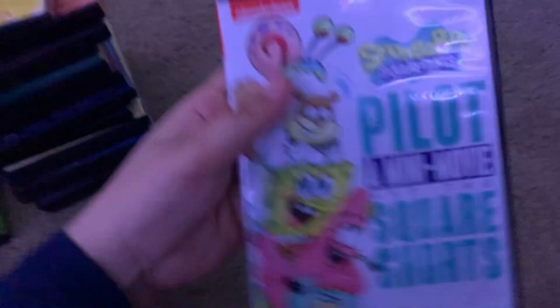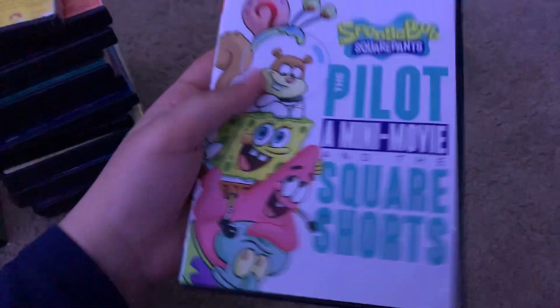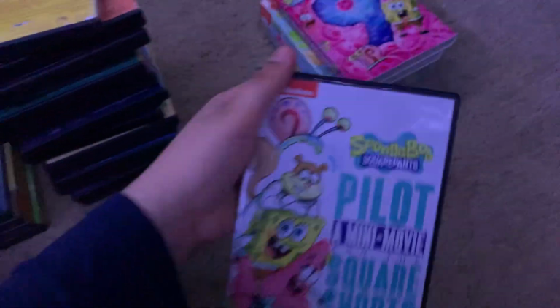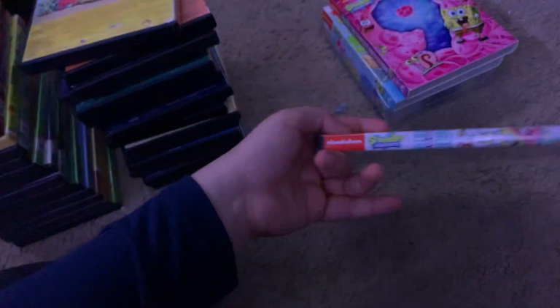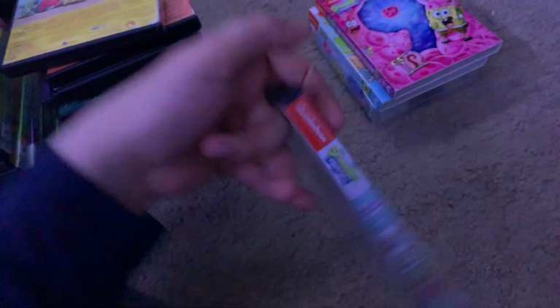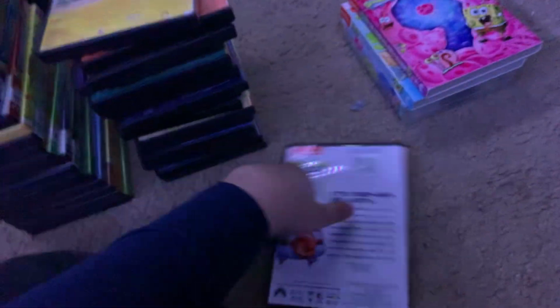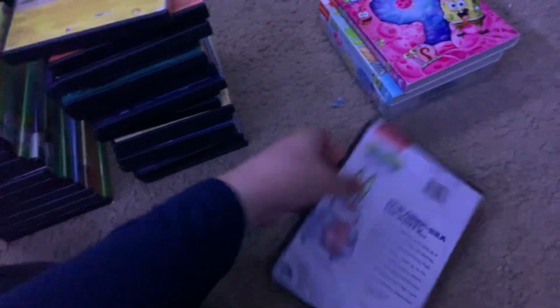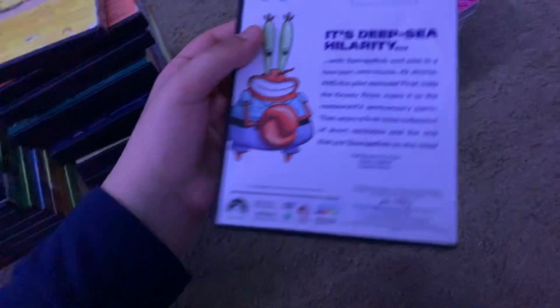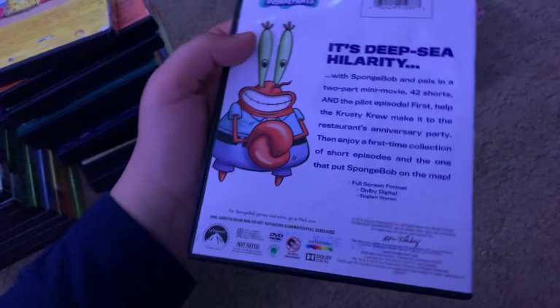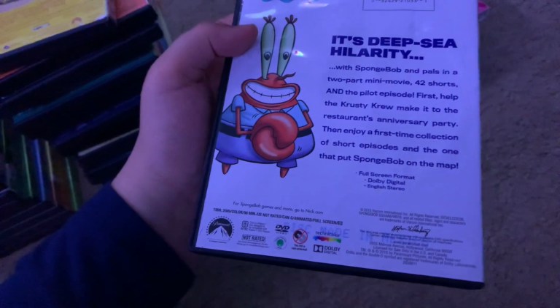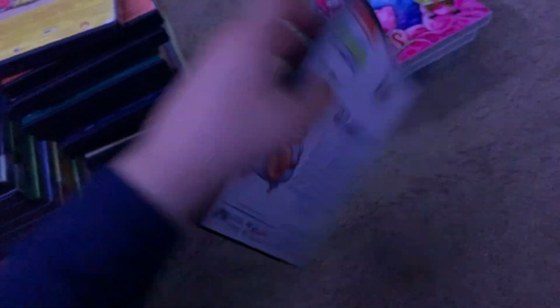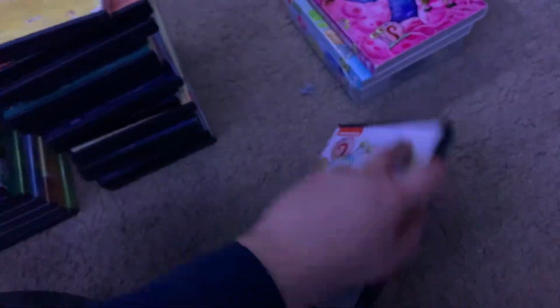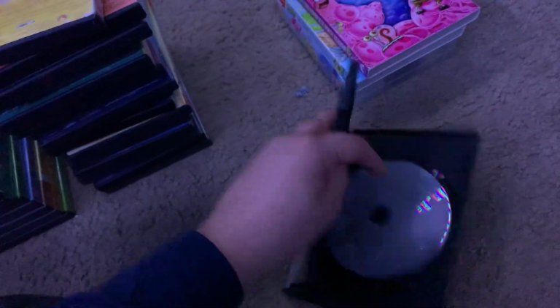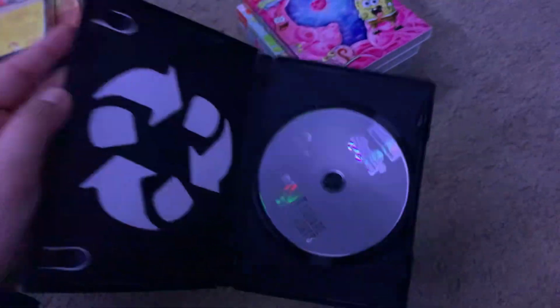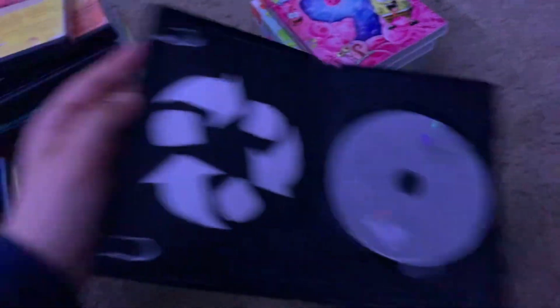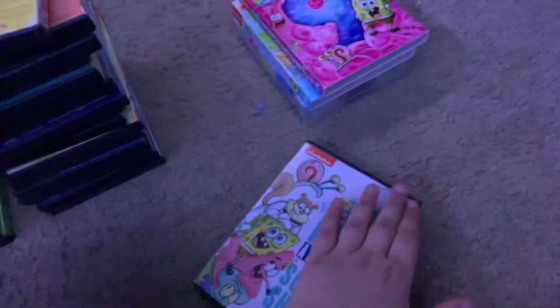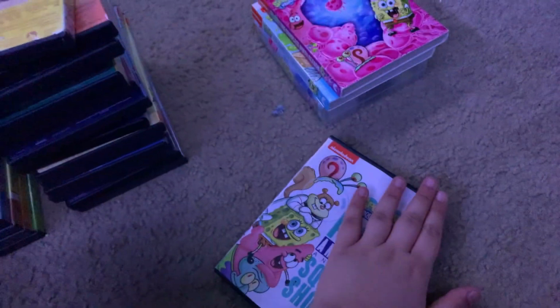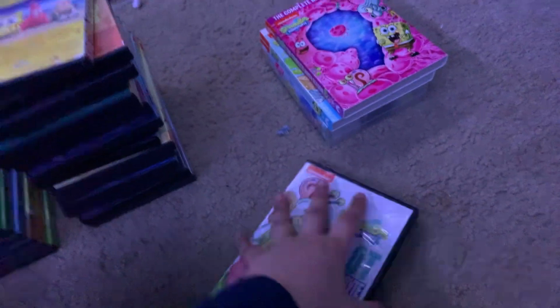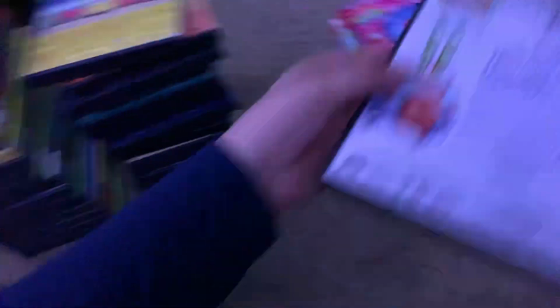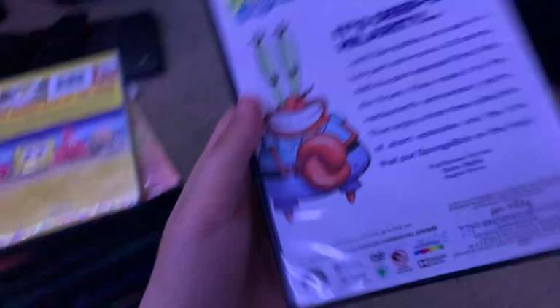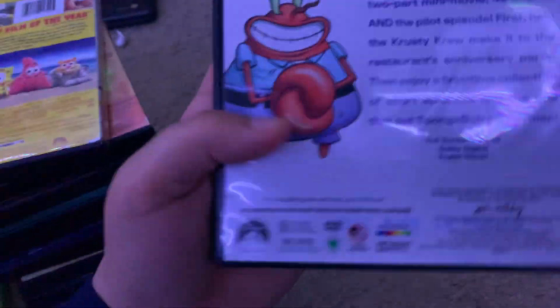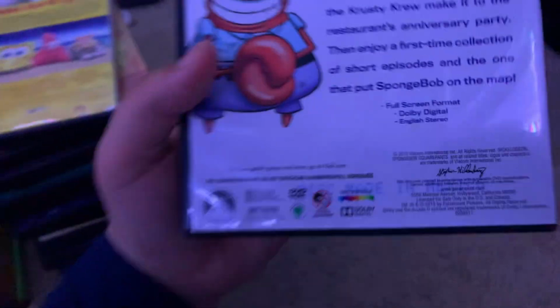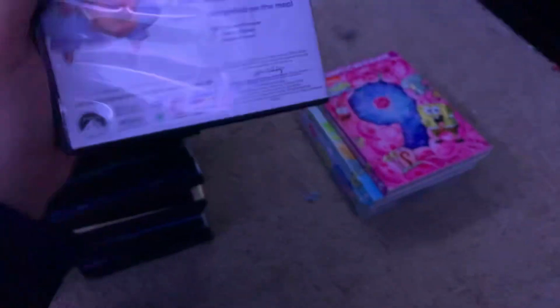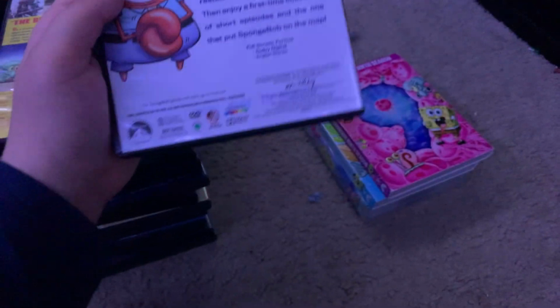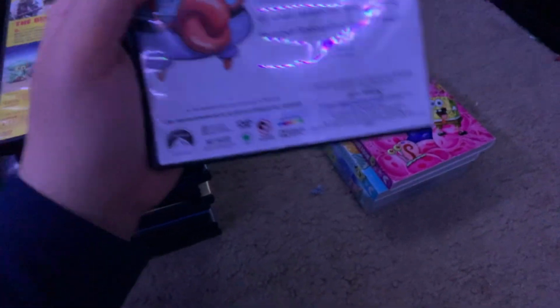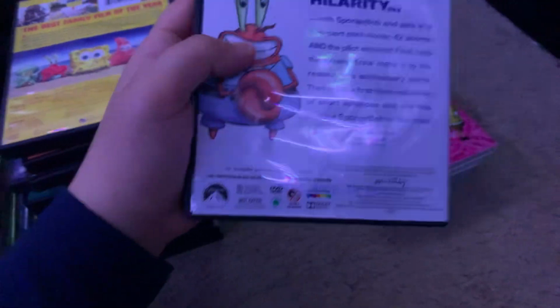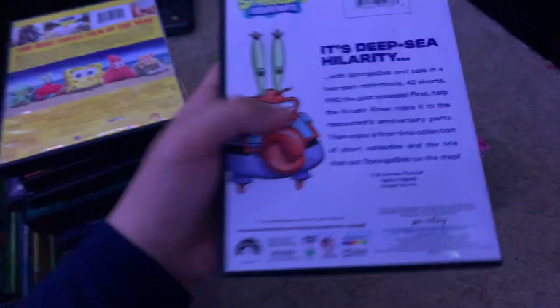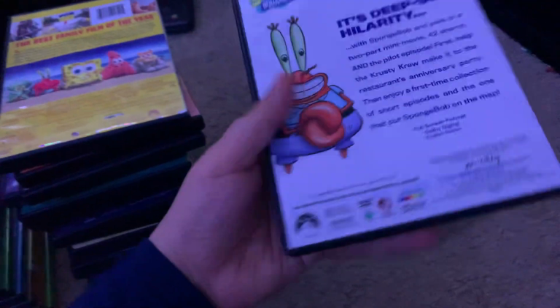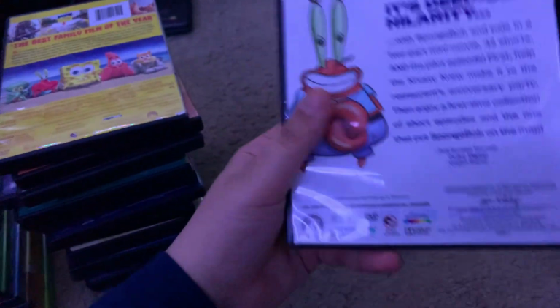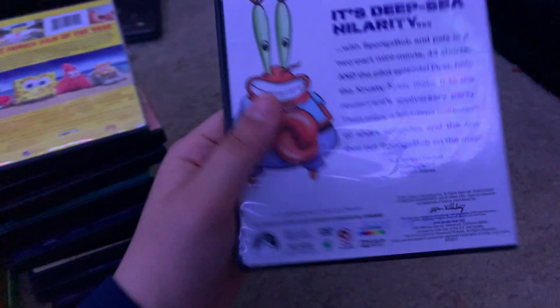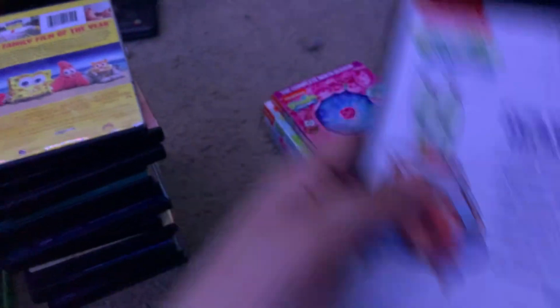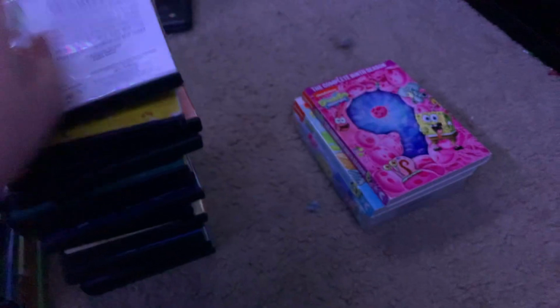Here's the pilot mini movie in Square Shorts. There's the spine and the back. 98 Minutes. This is an Eco Case, and it comes with Help Wanted, the Truth or Square TV movie but shortened, and short films.